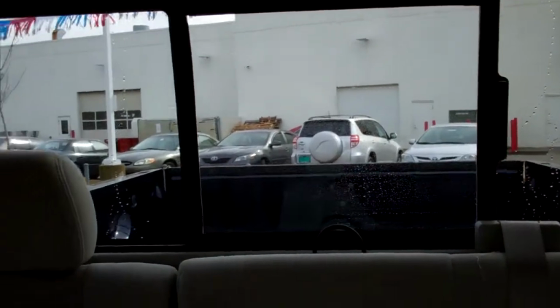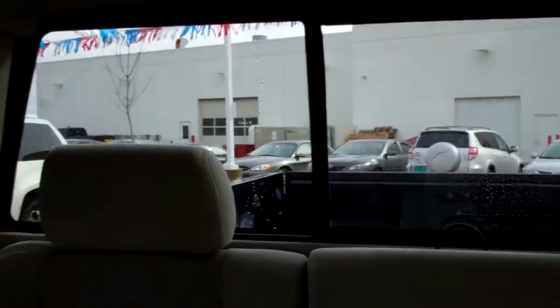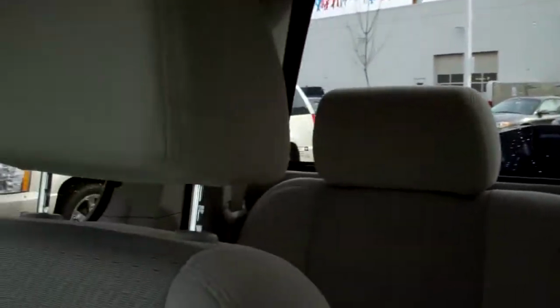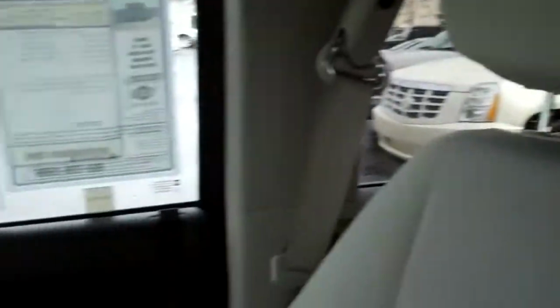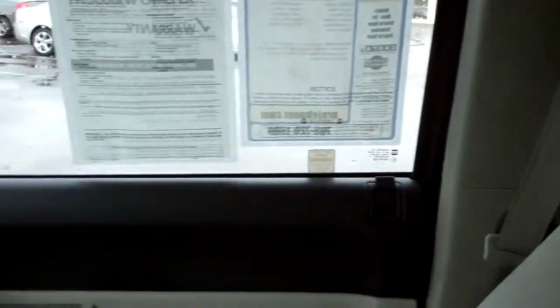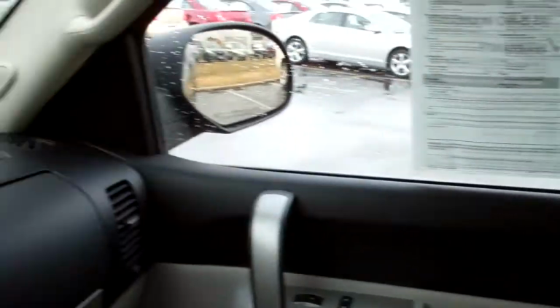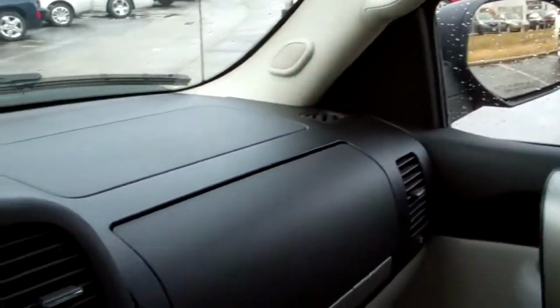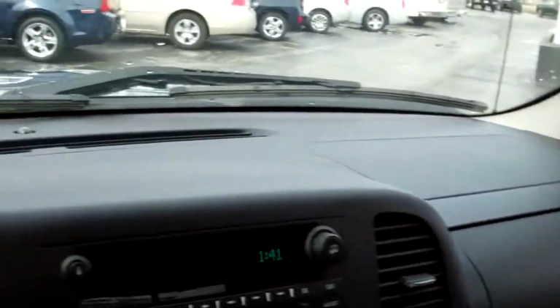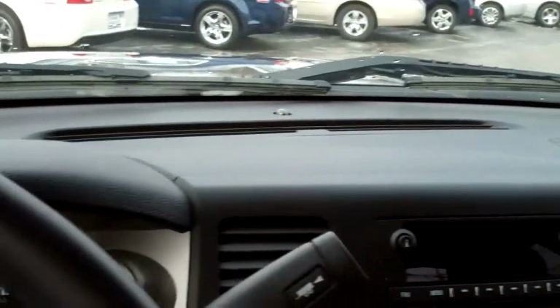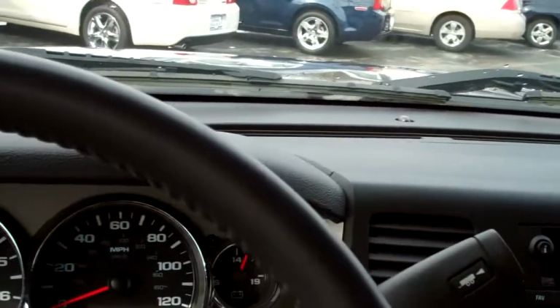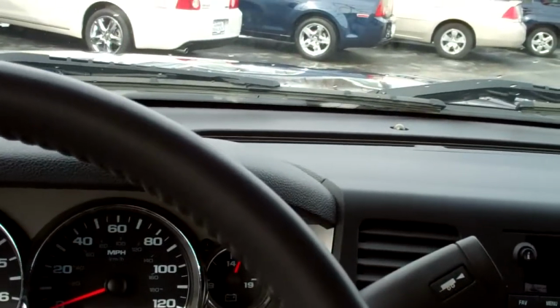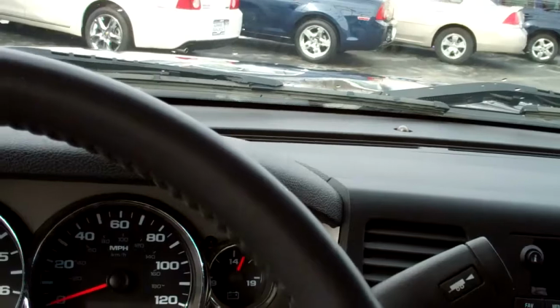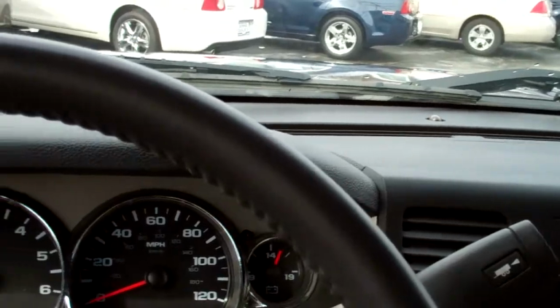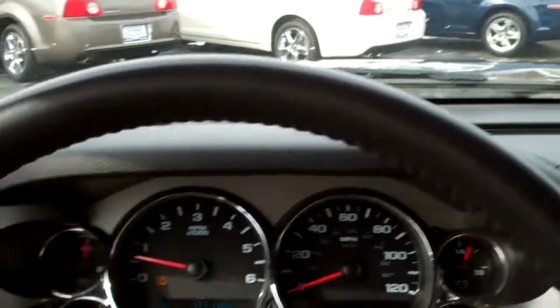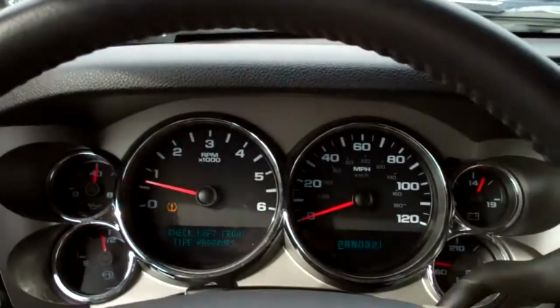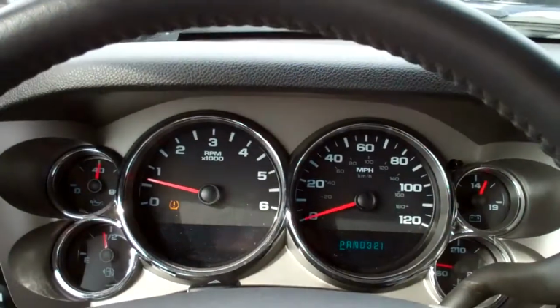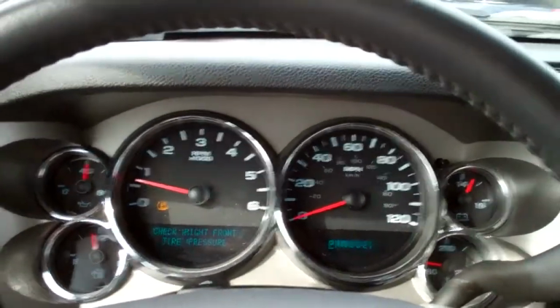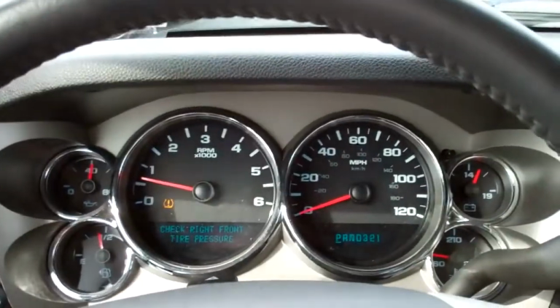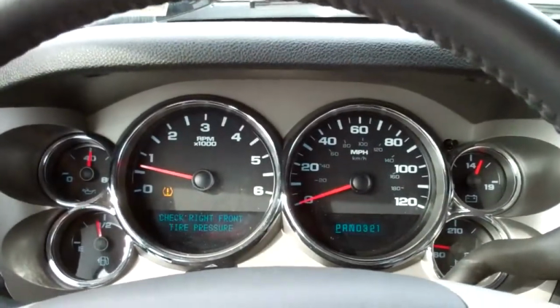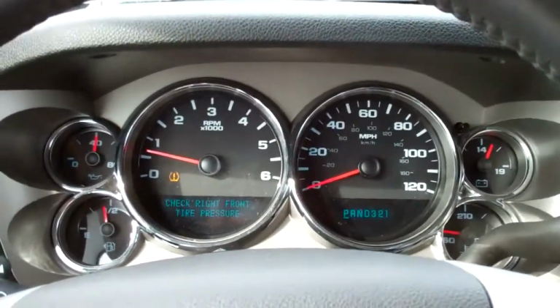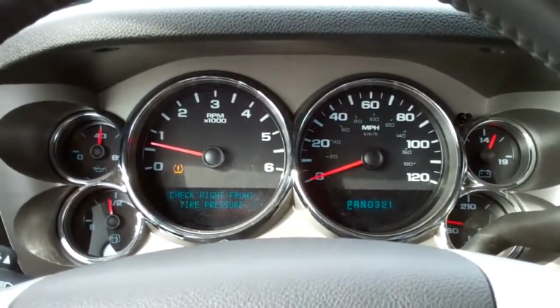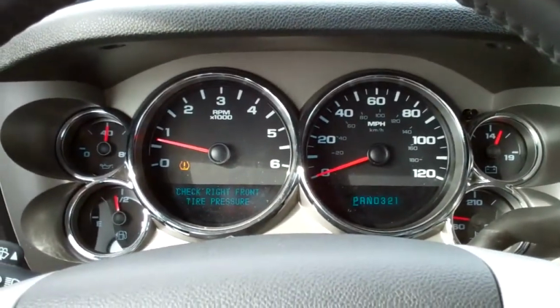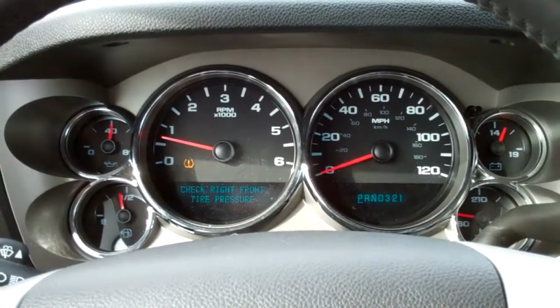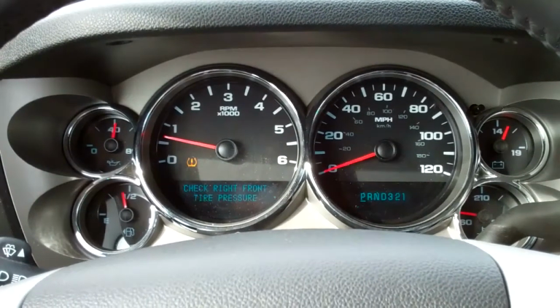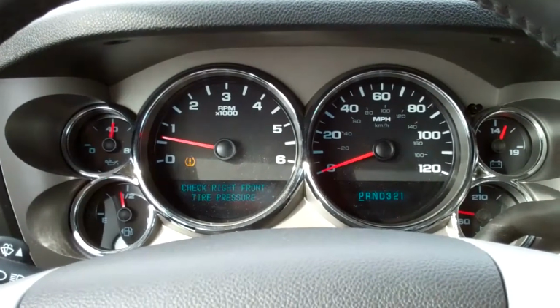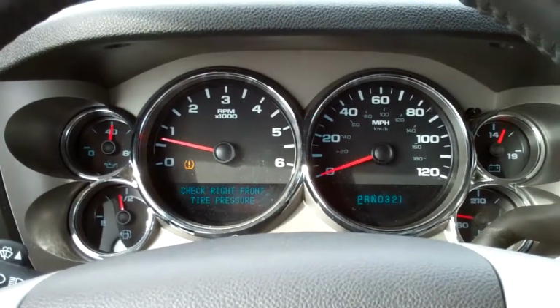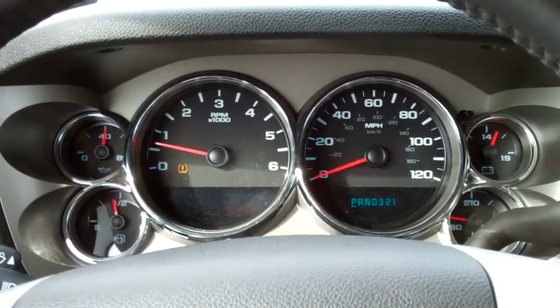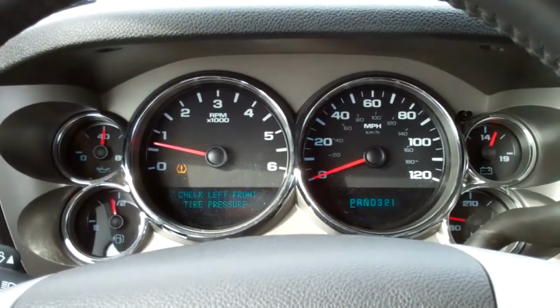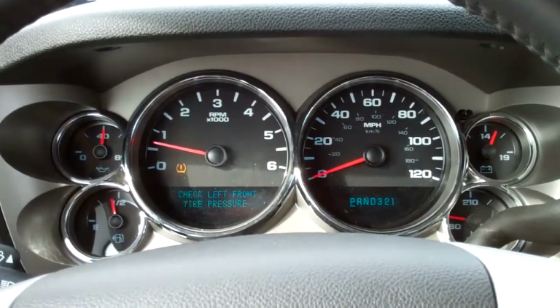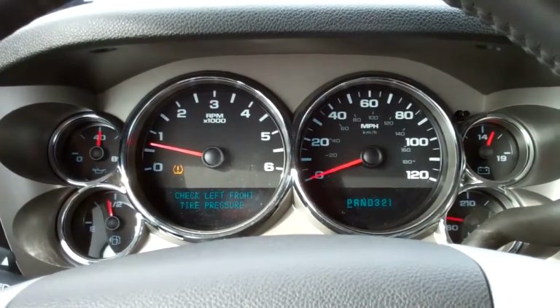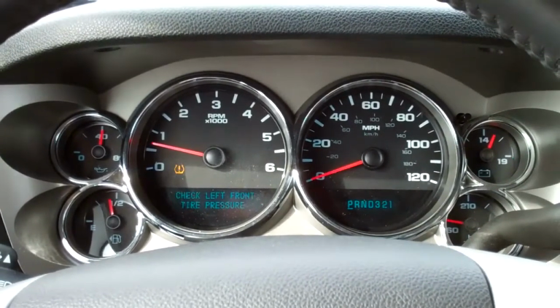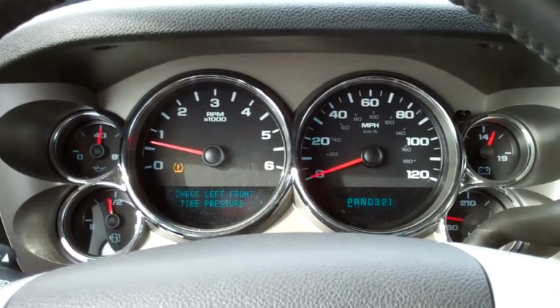Good truck to have for a construction side, or those tough winters with snow. If you have any questions at all, or you want to test drive the vehicle, please call us at 855-492-2339.